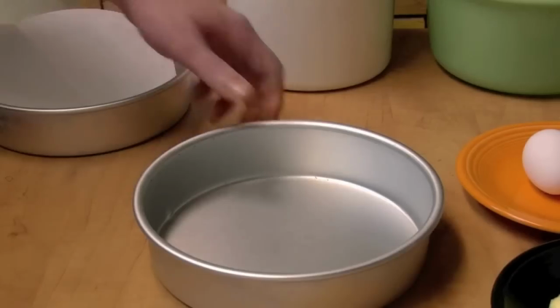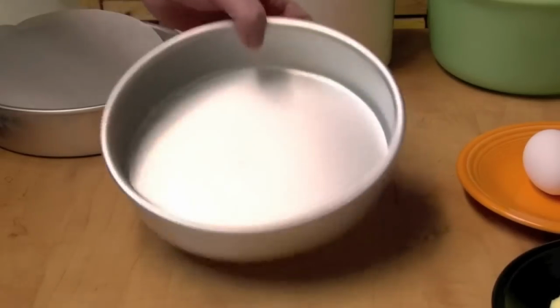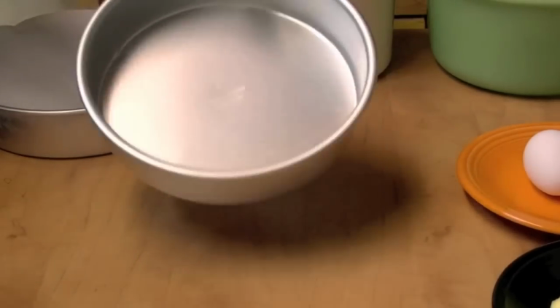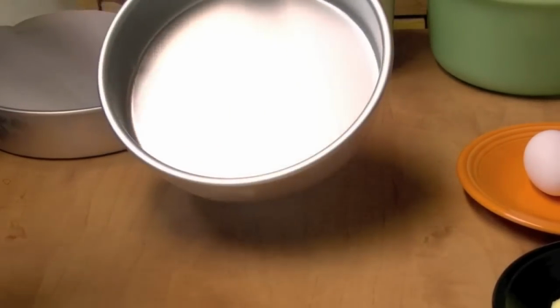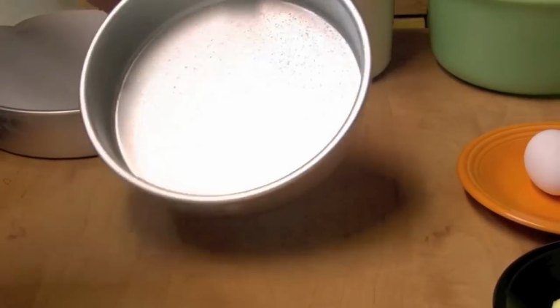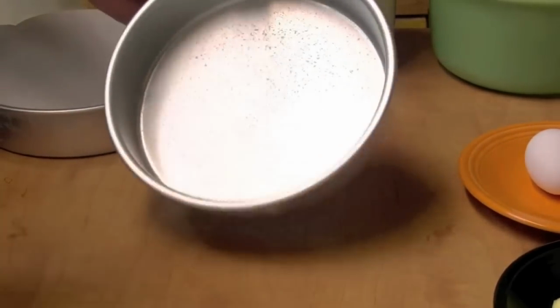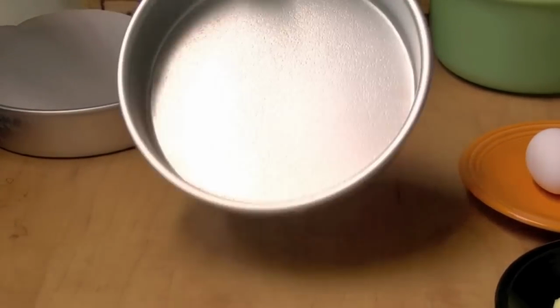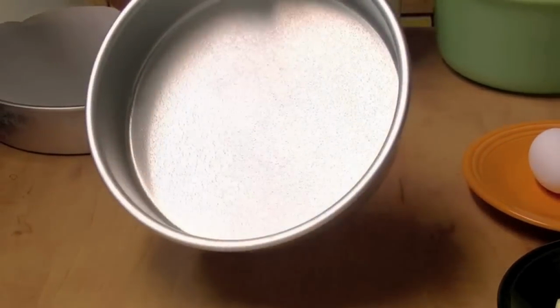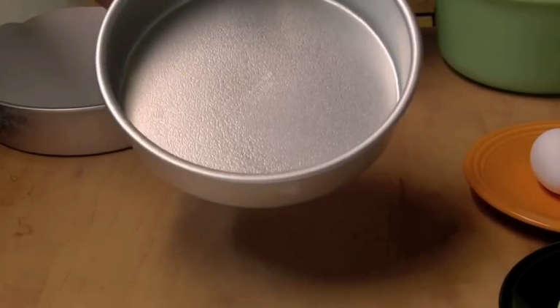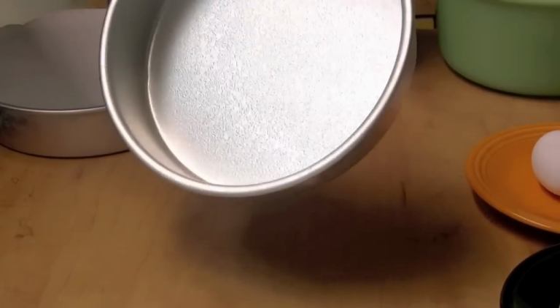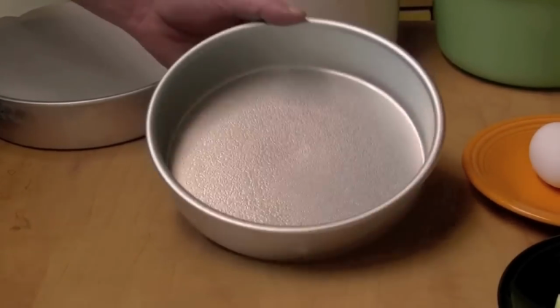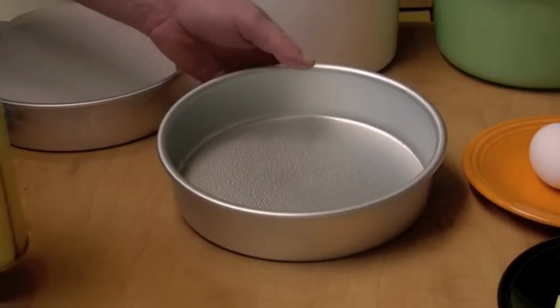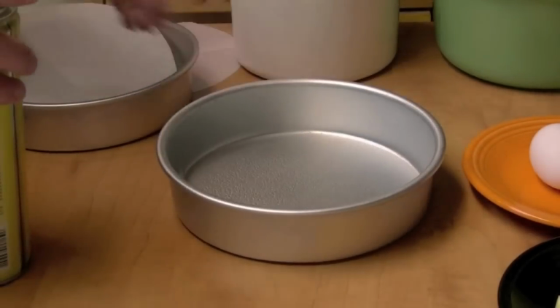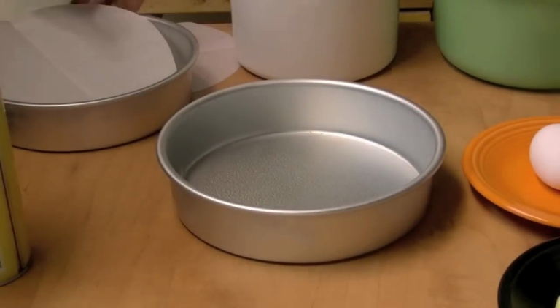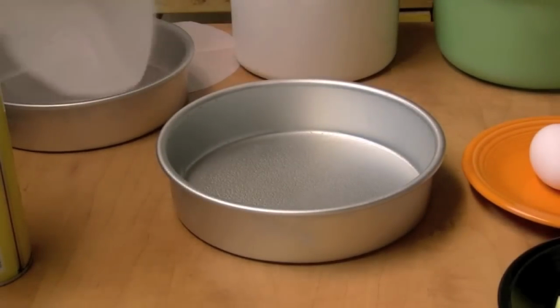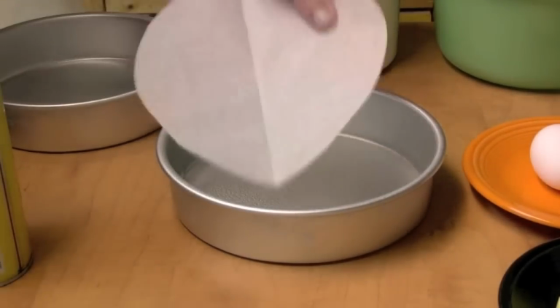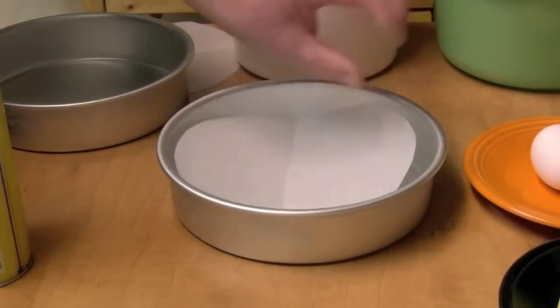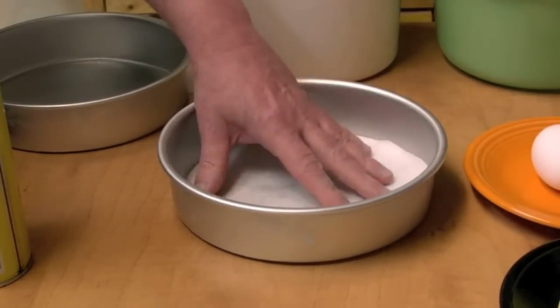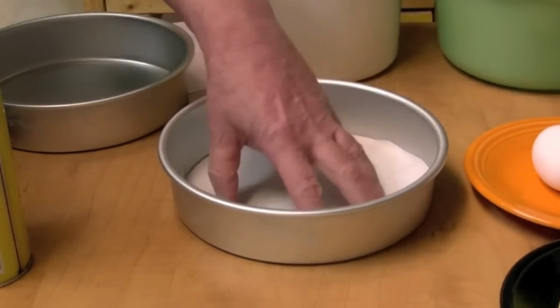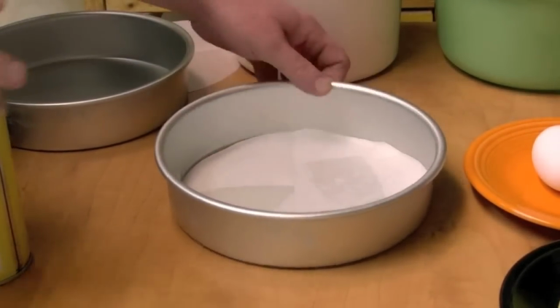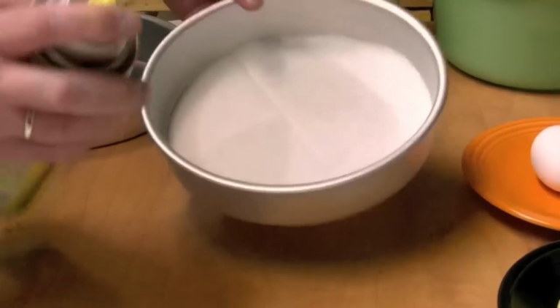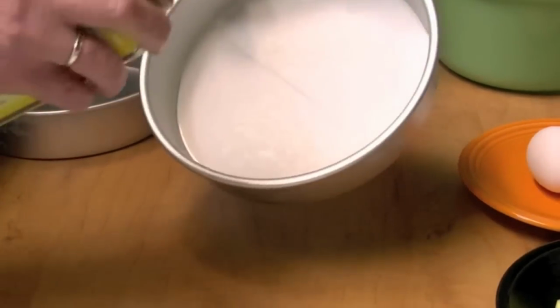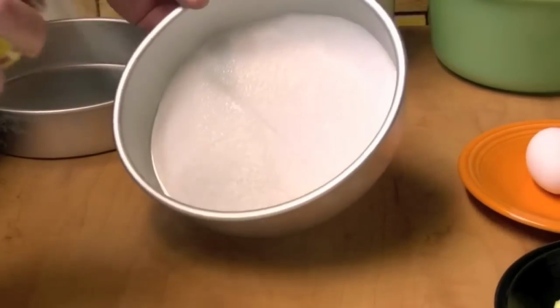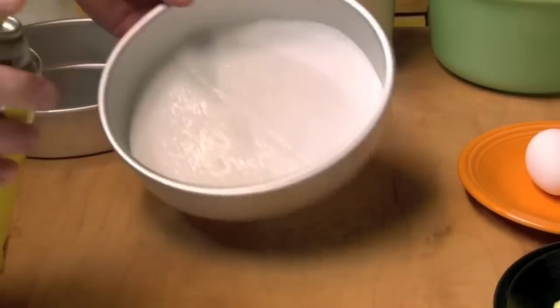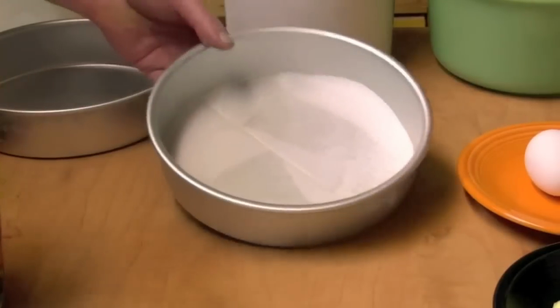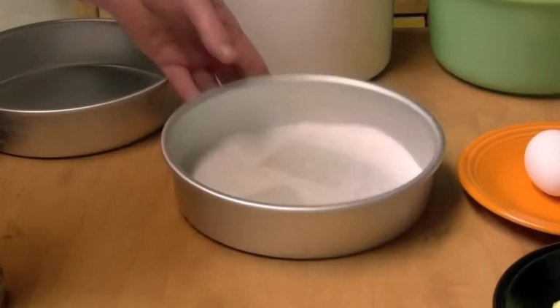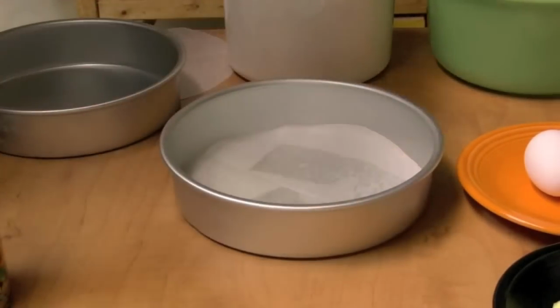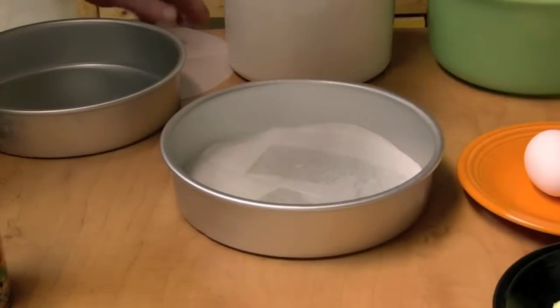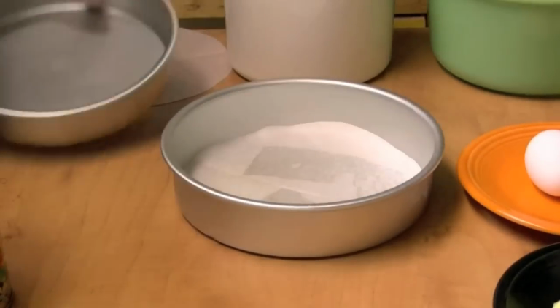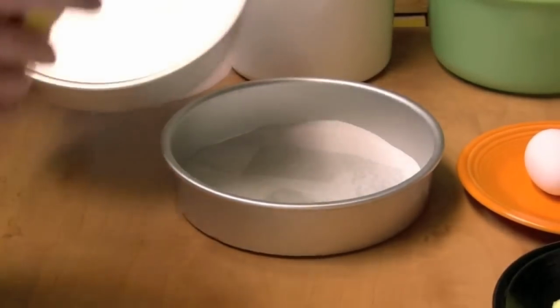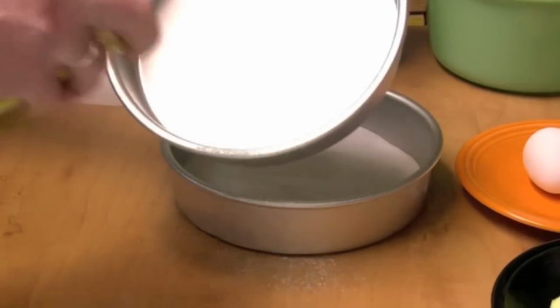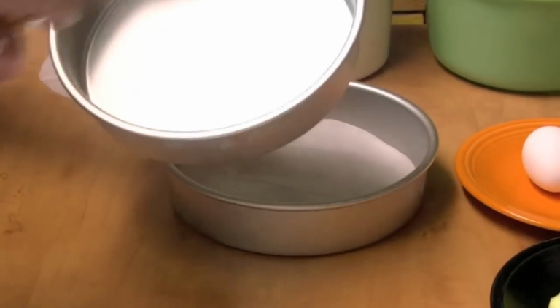I'm going to make some cake today. I'm going to spray my round cake pan, put some paper in there — kitchen paper — and spray it again. I'll do that to both.